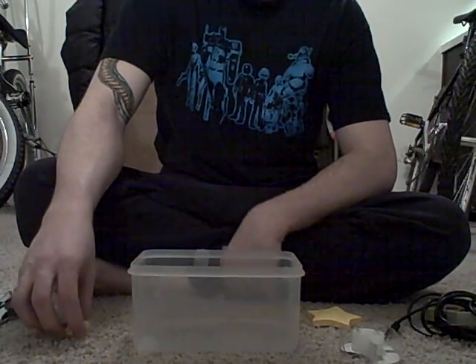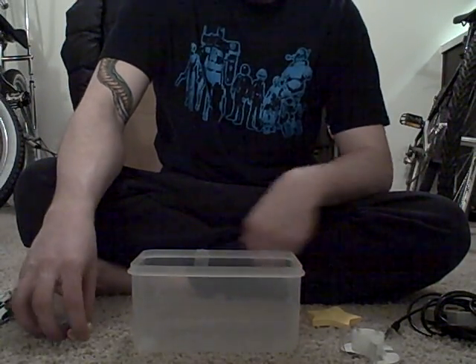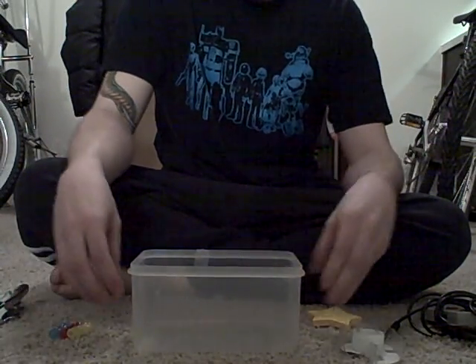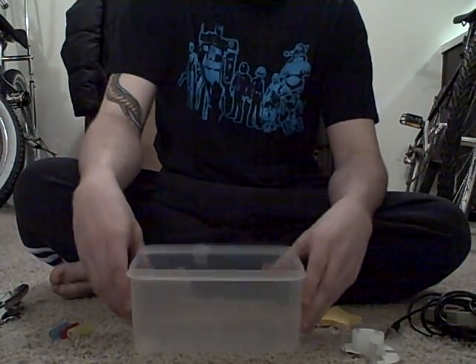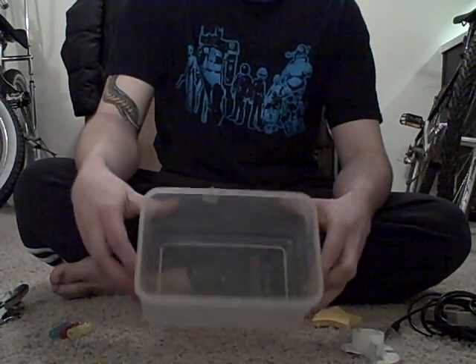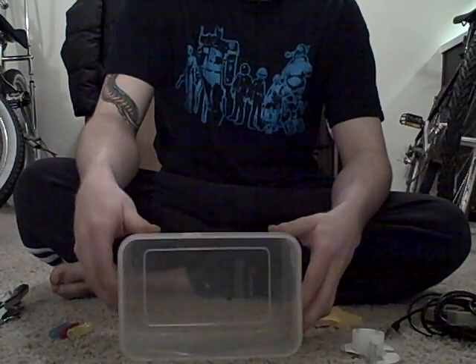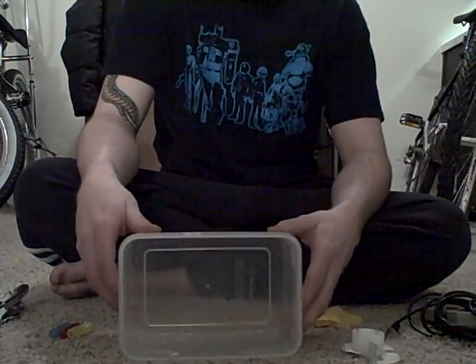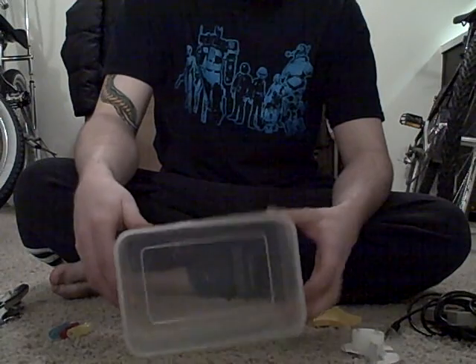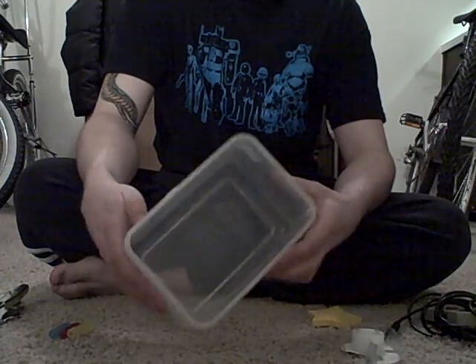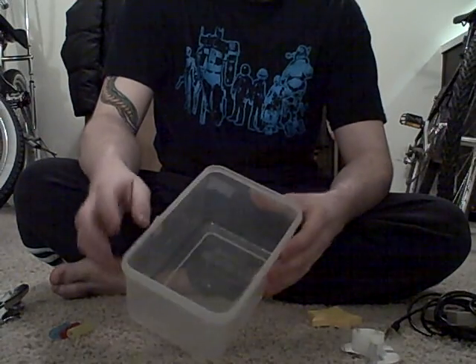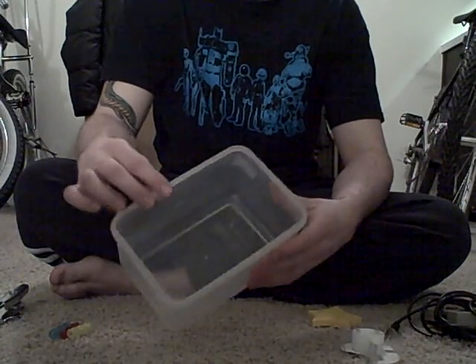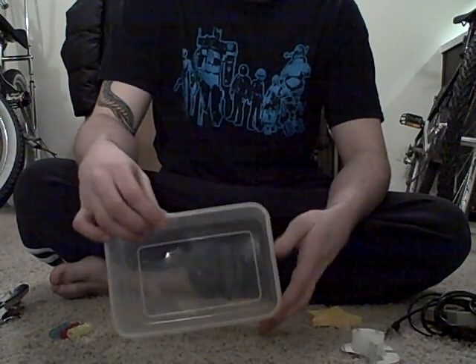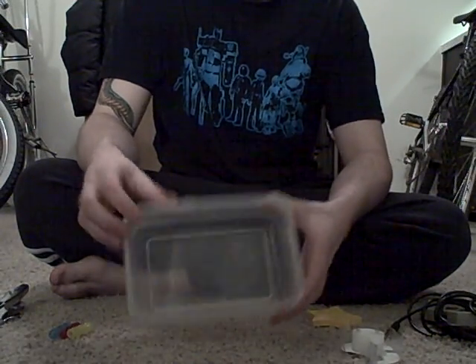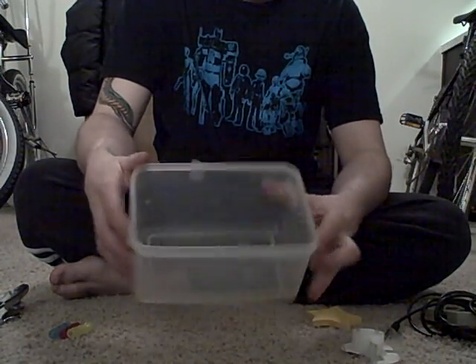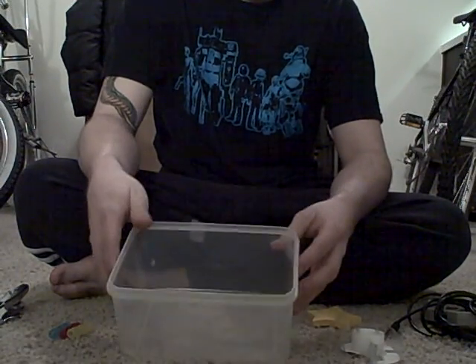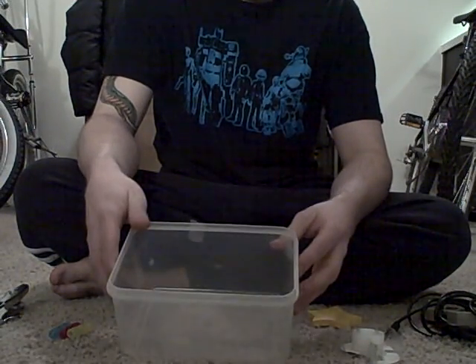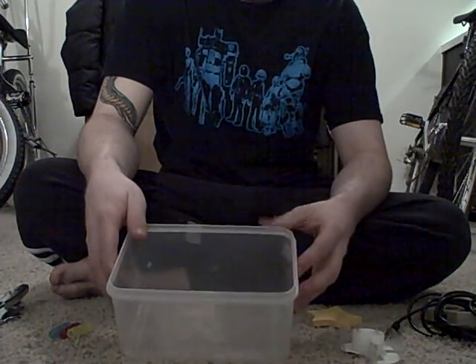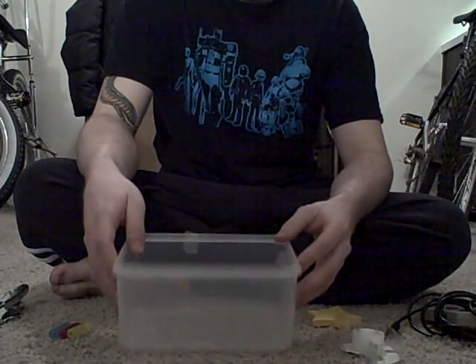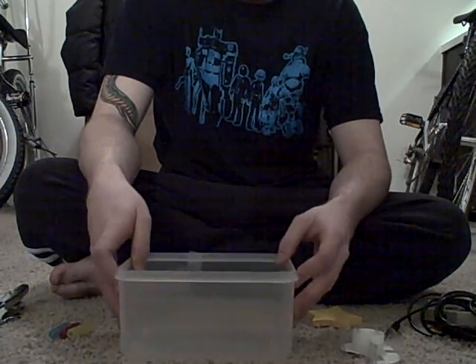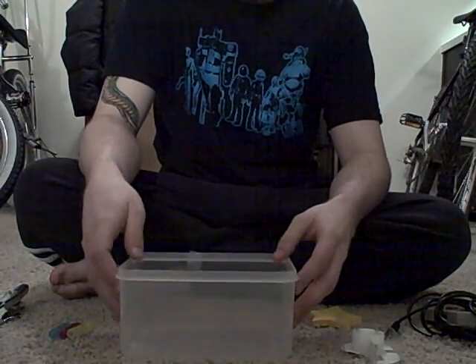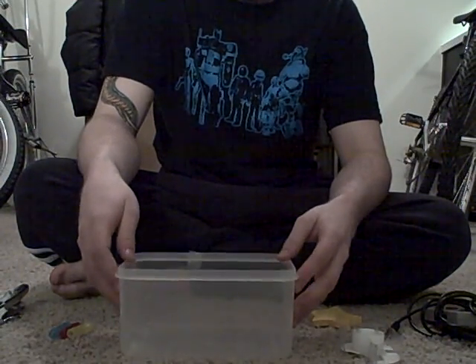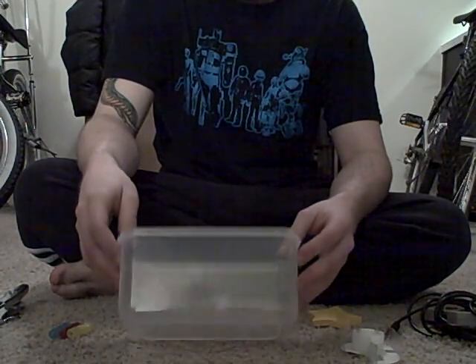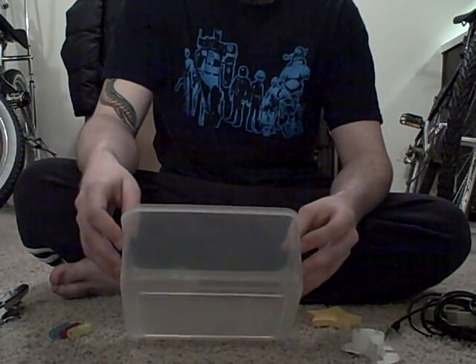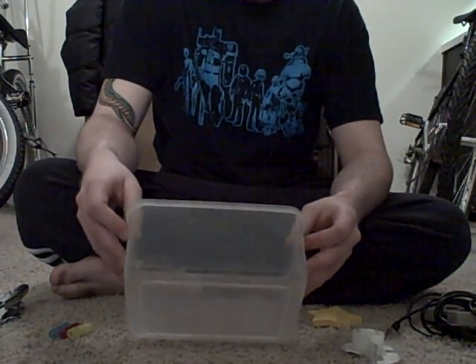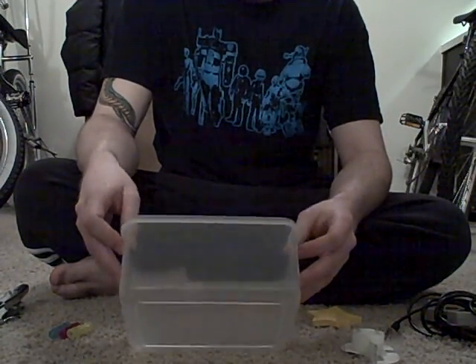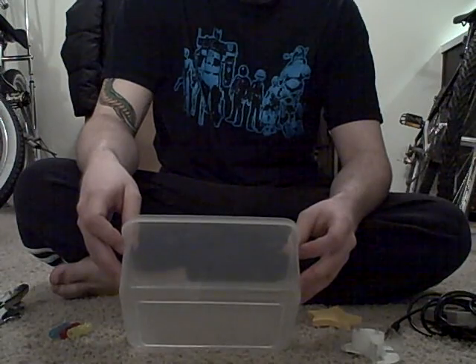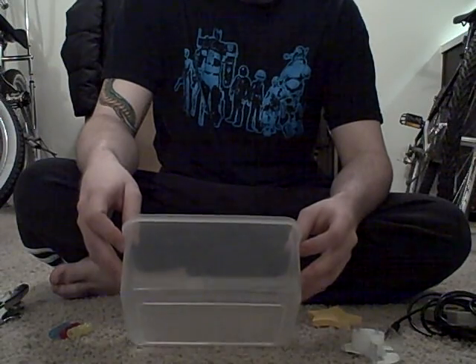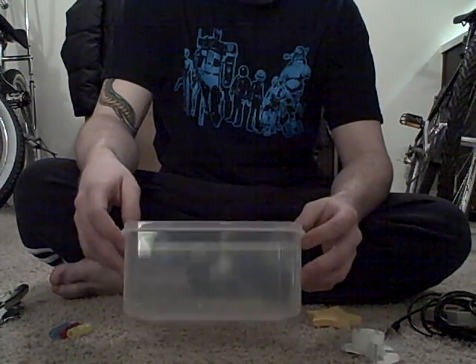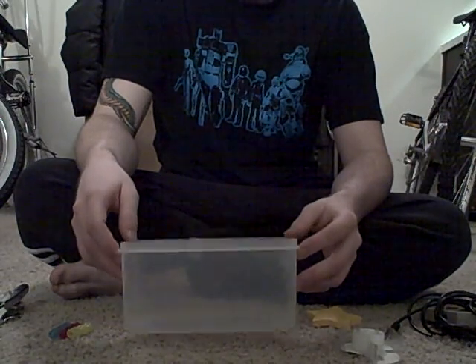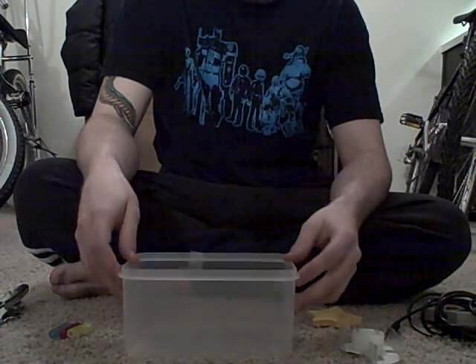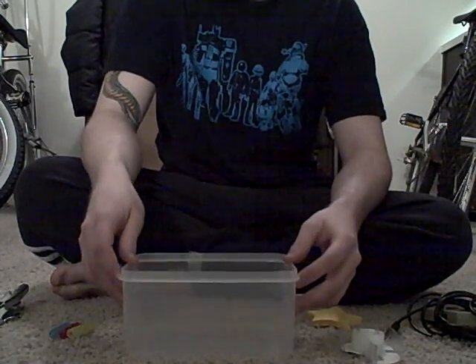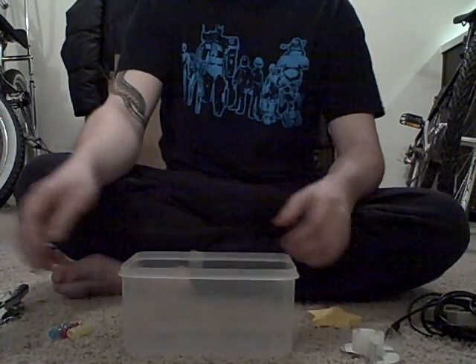The first thing you're going to need is a container. Make sure it's Tupperware because that is the best for HD, not the other knockoff brands.